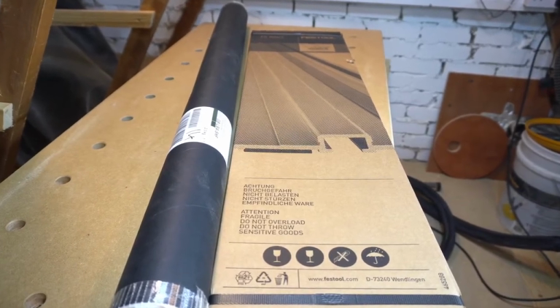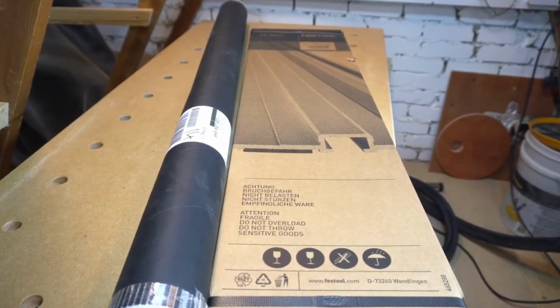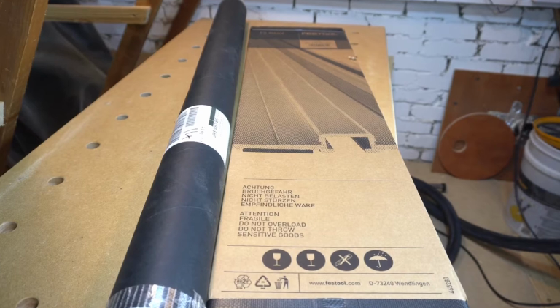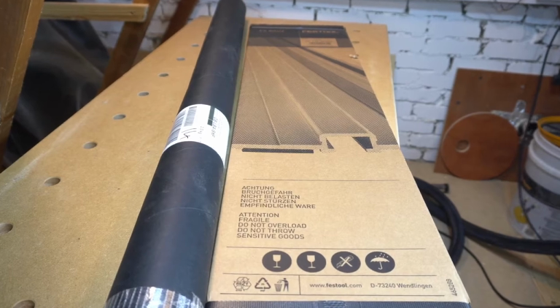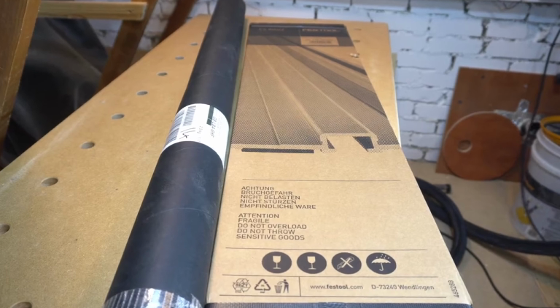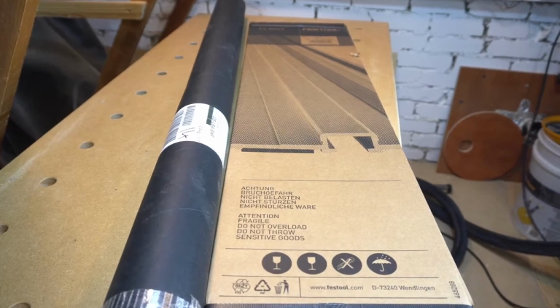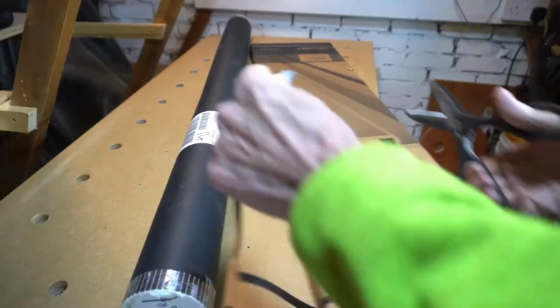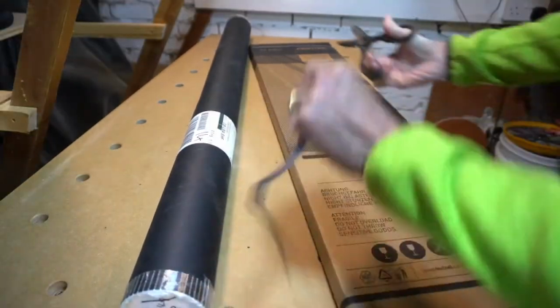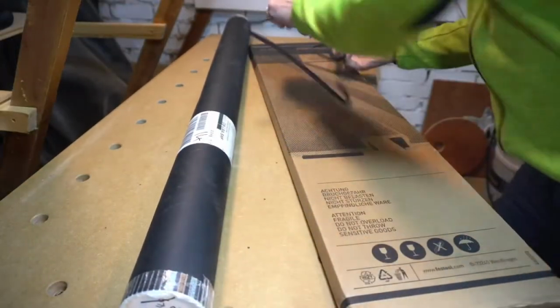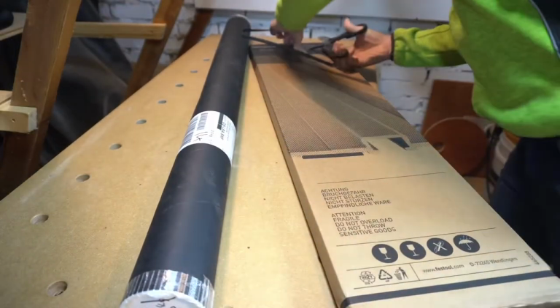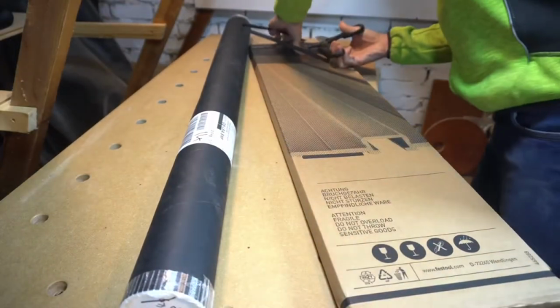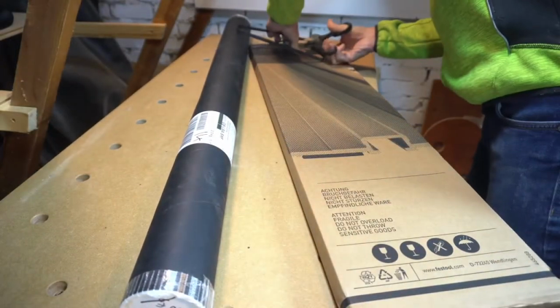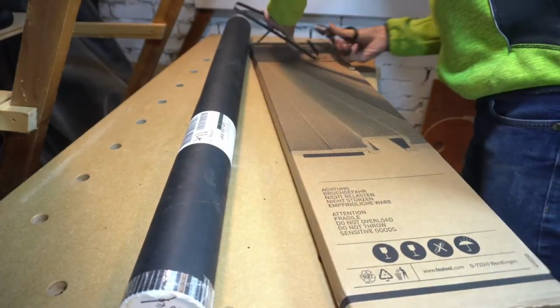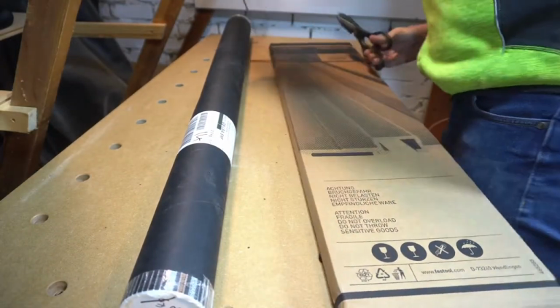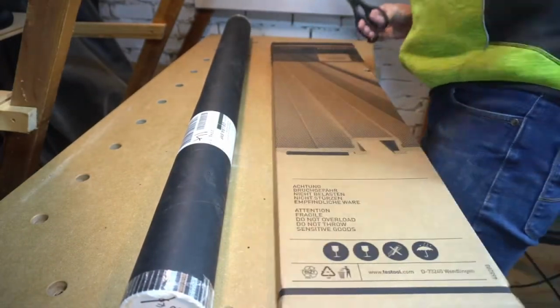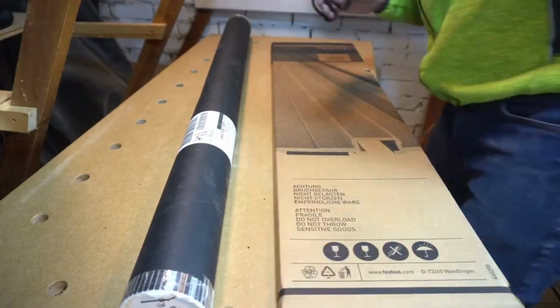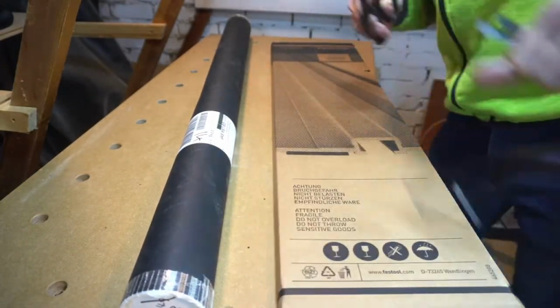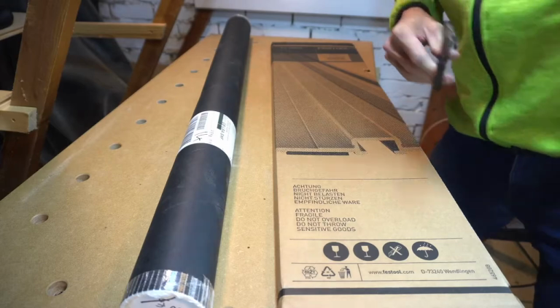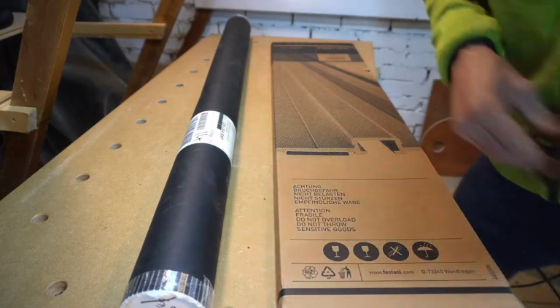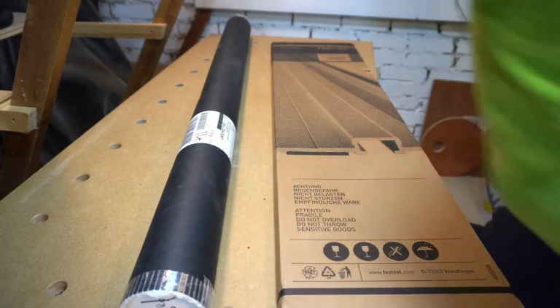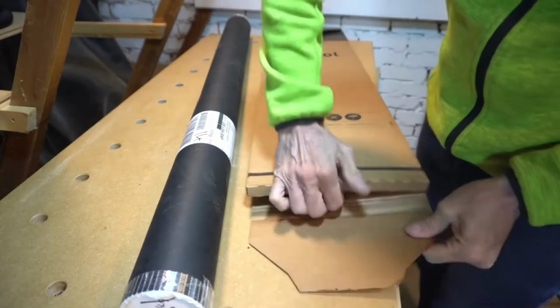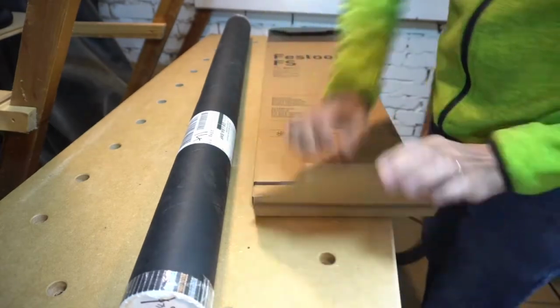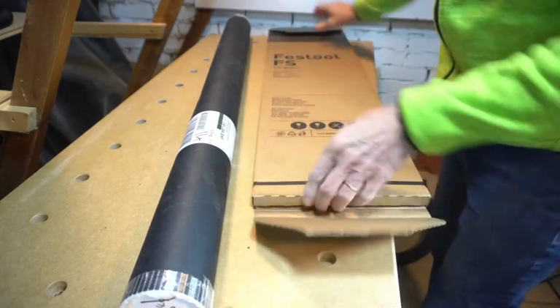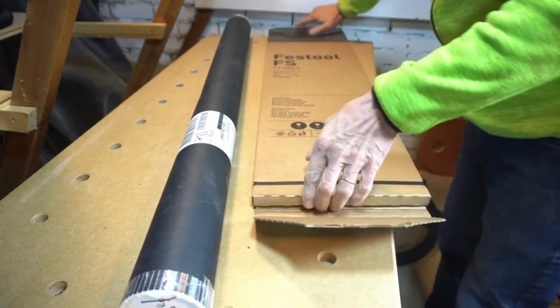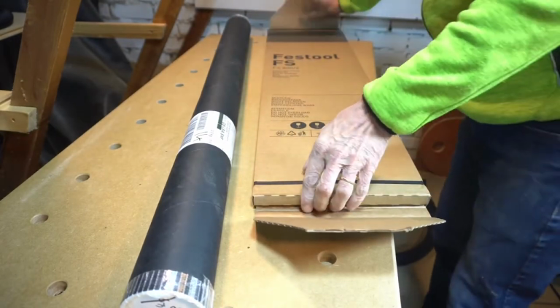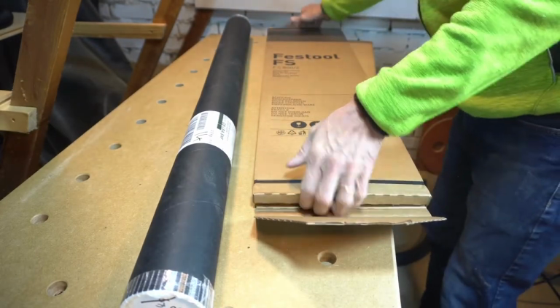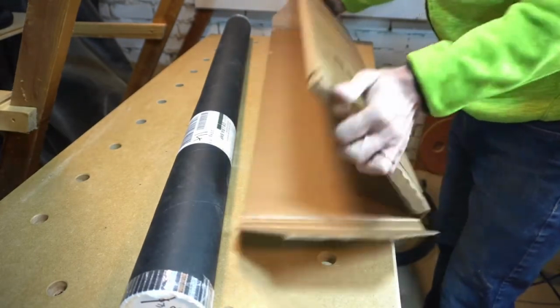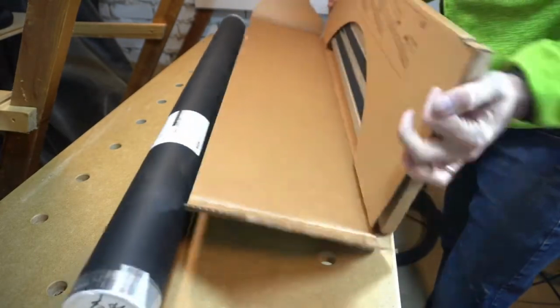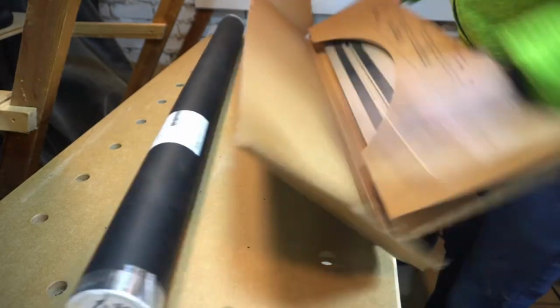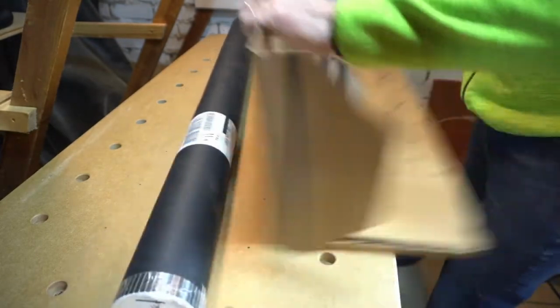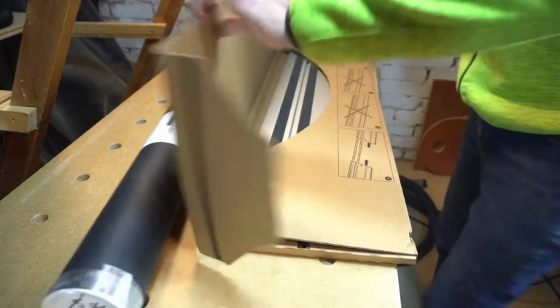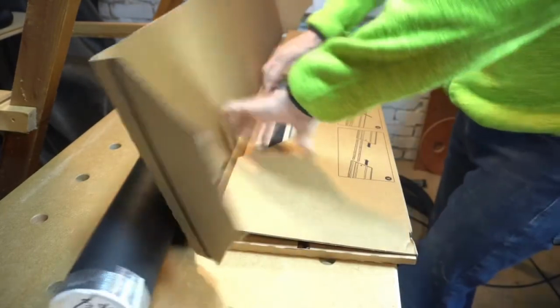A cardboard tube containing a fence and an 800 millimeter Festool track. I find the 1400 millimeter version a little too long for my space.